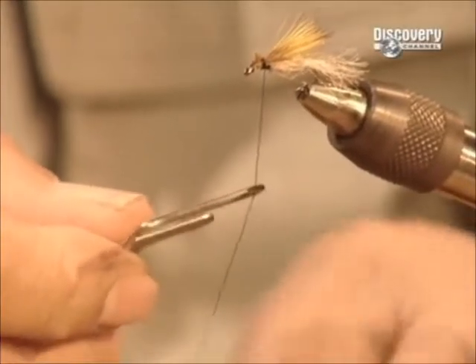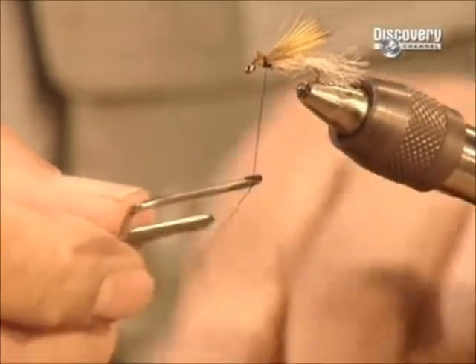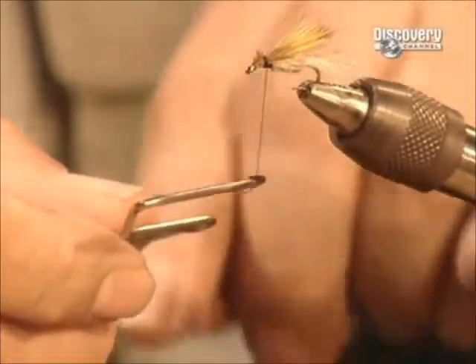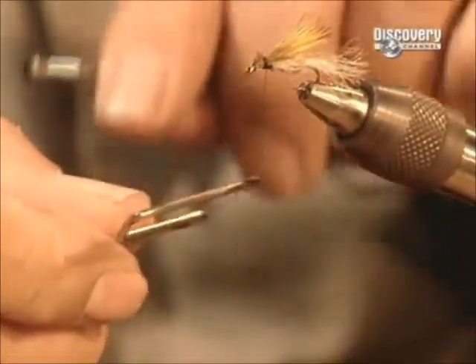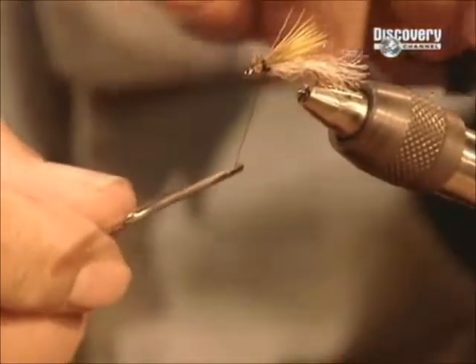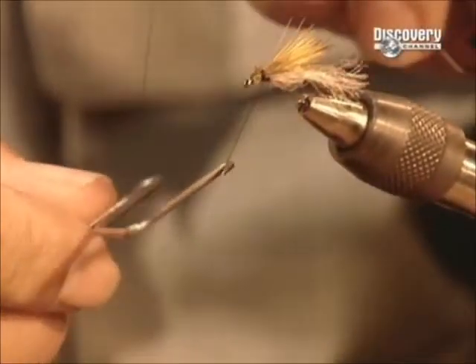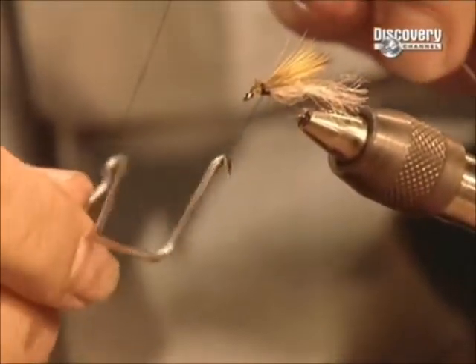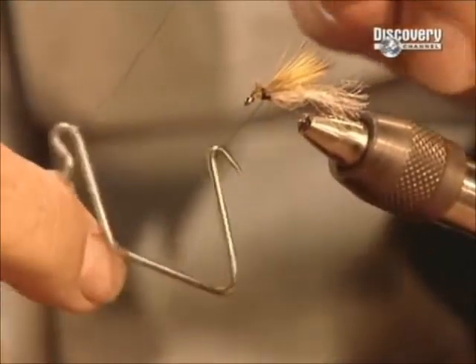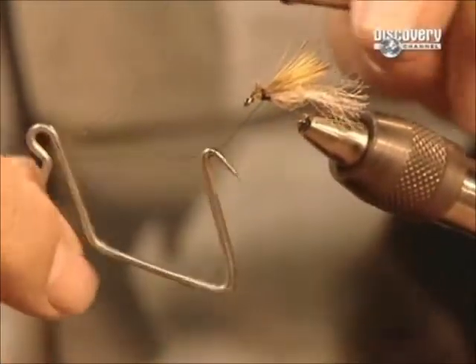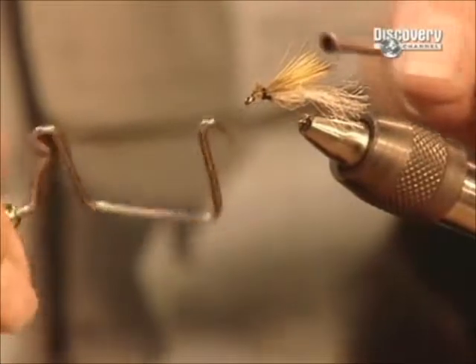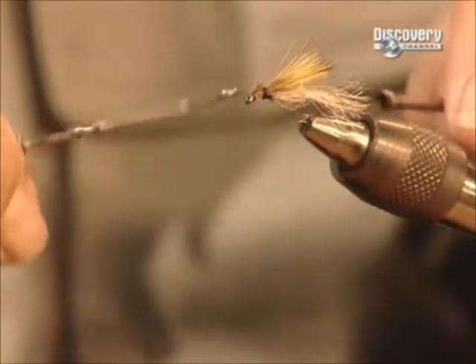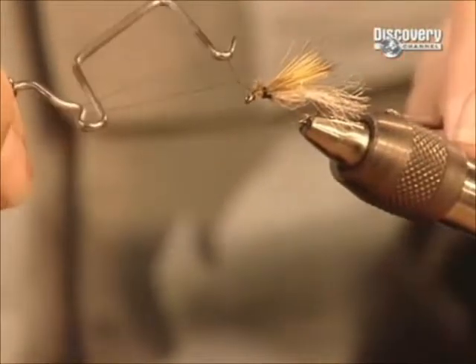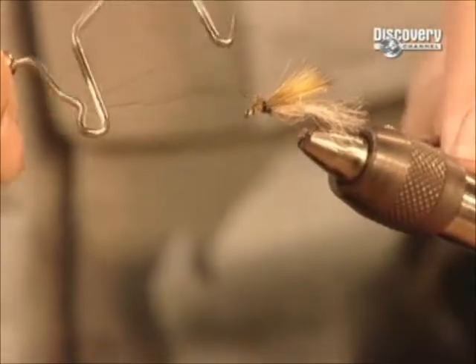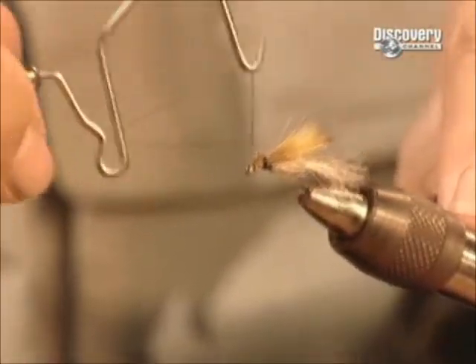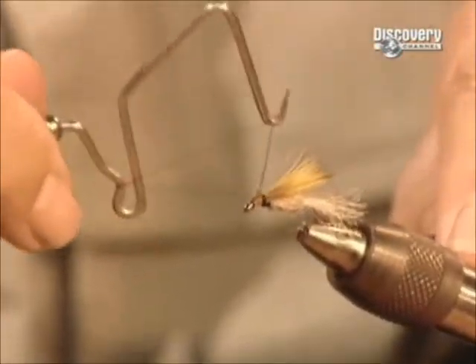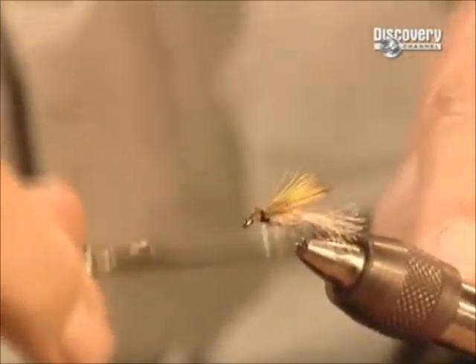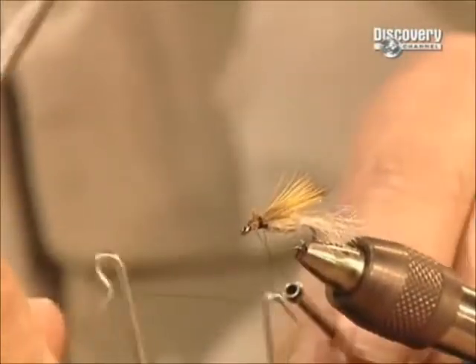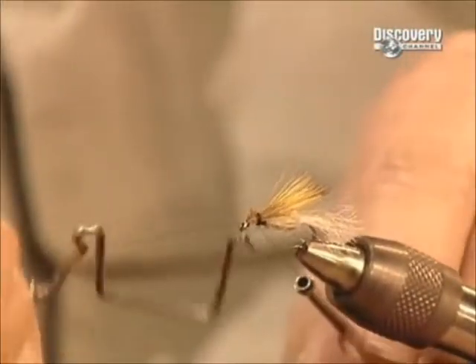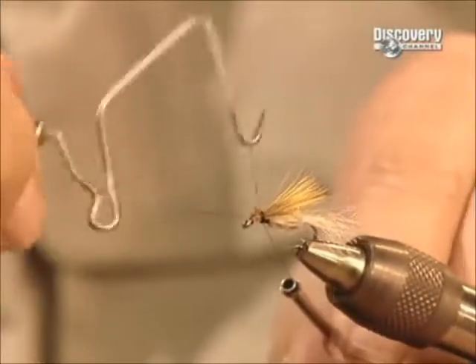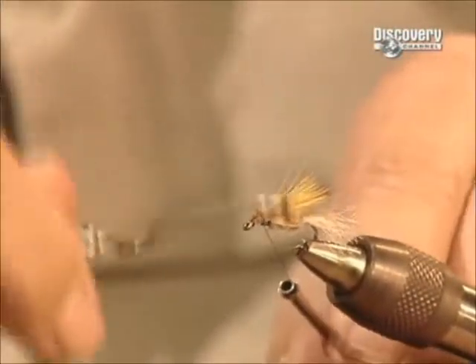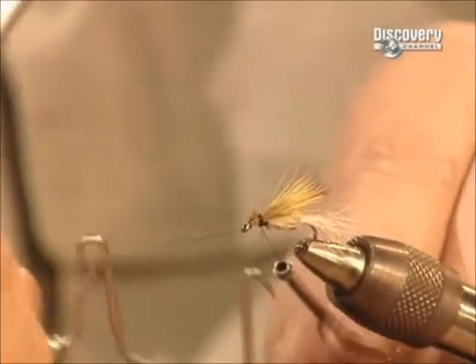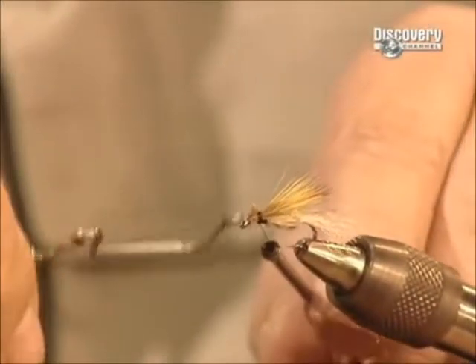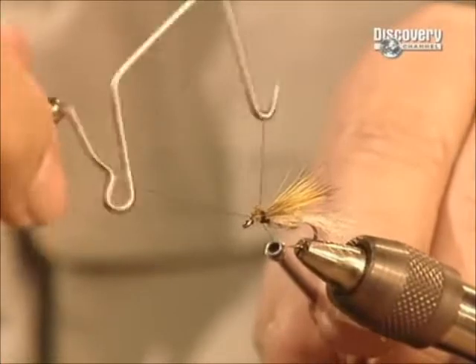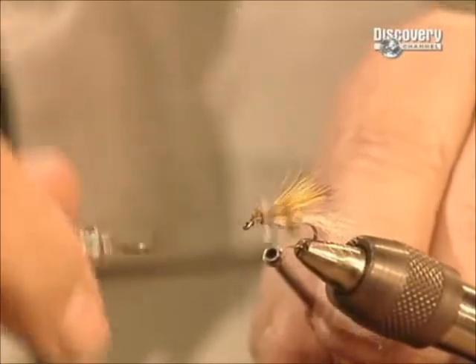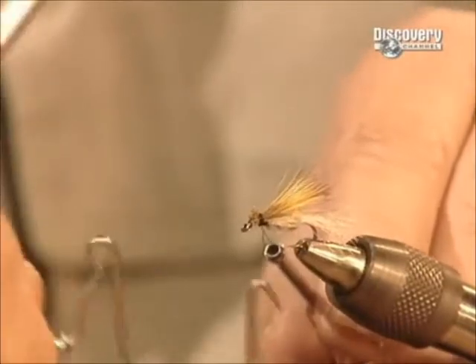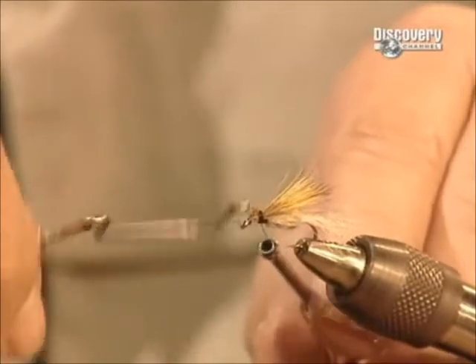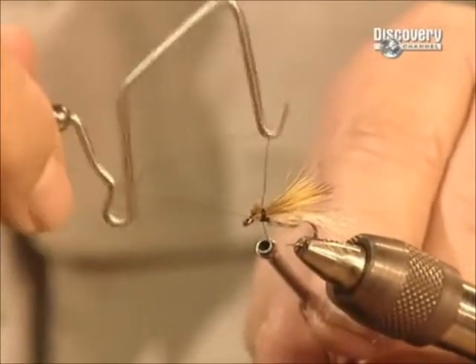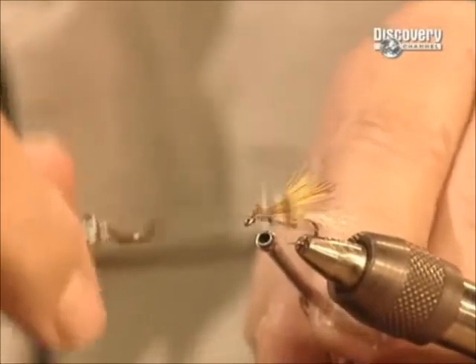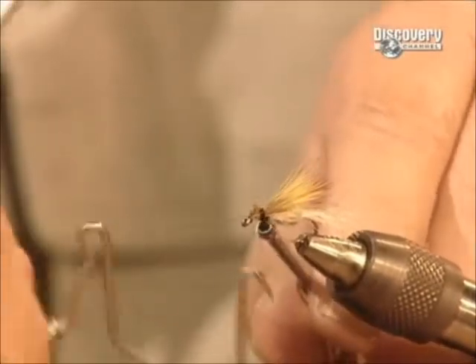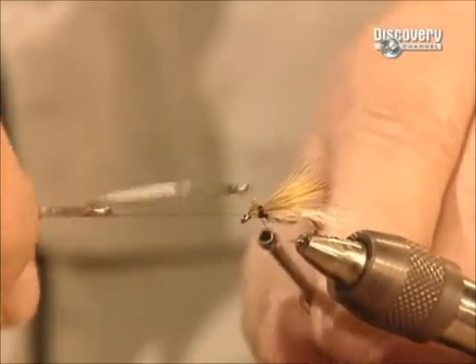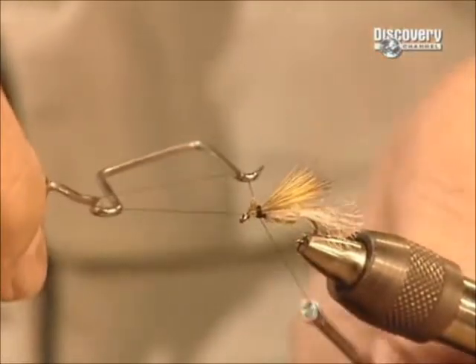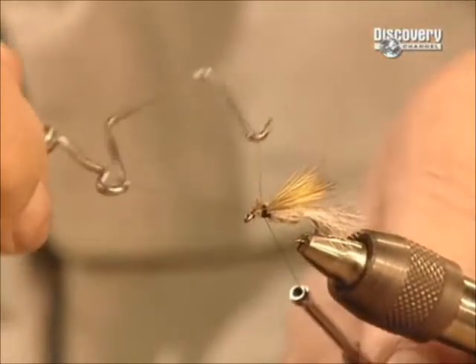Next, he uses a tool called a whip finisher to tie a sturdy knot made of several loops. This caddis fly is now ready to trick a trout.